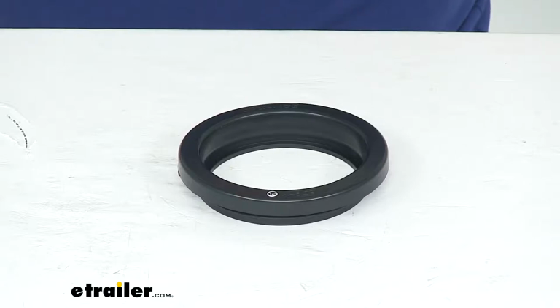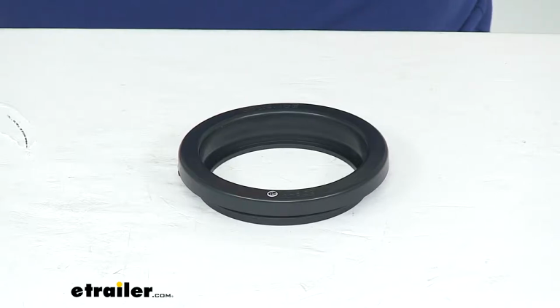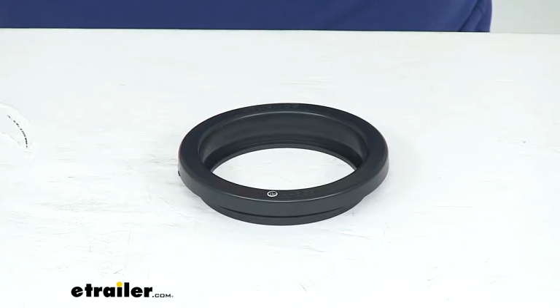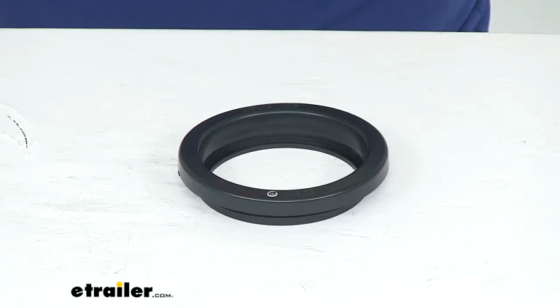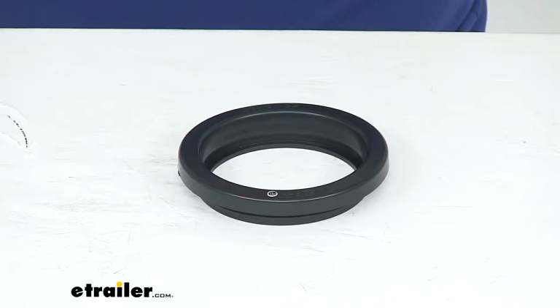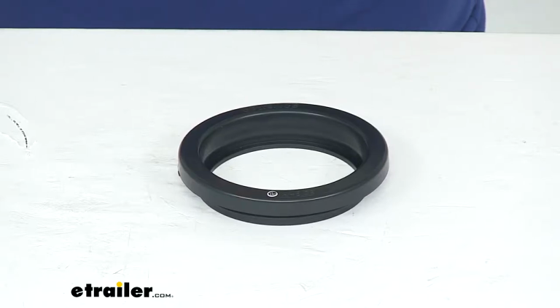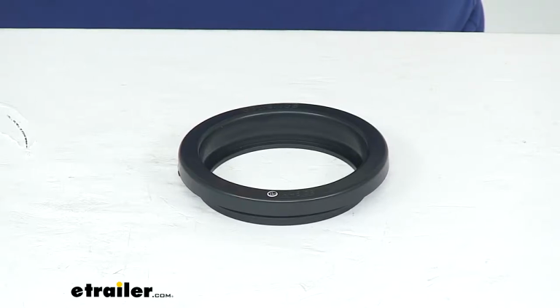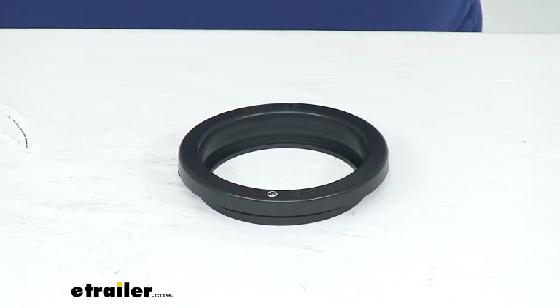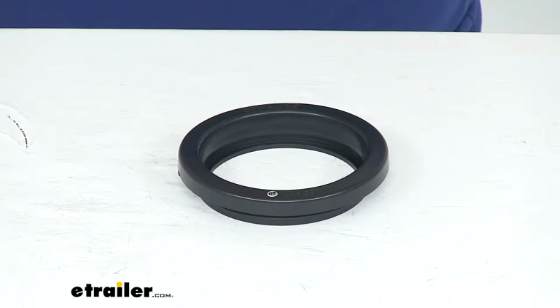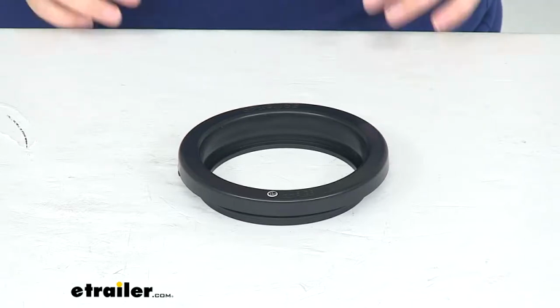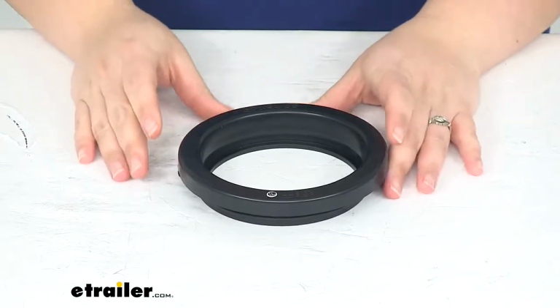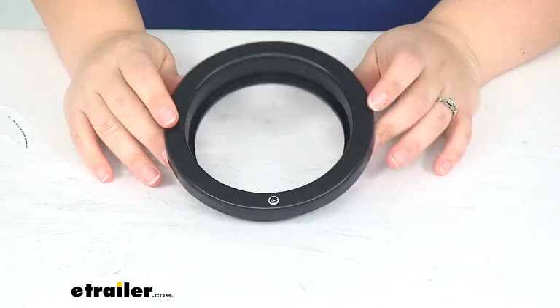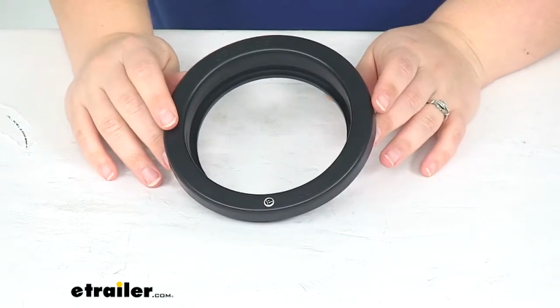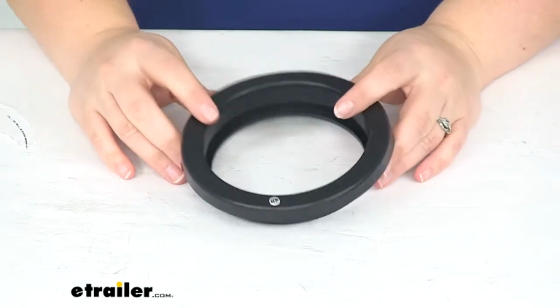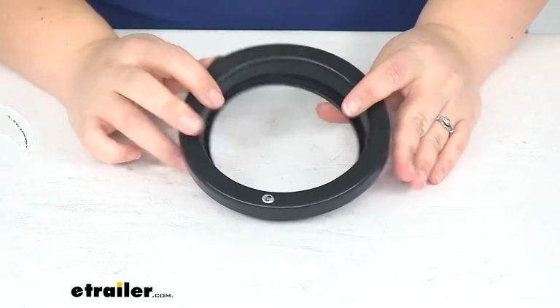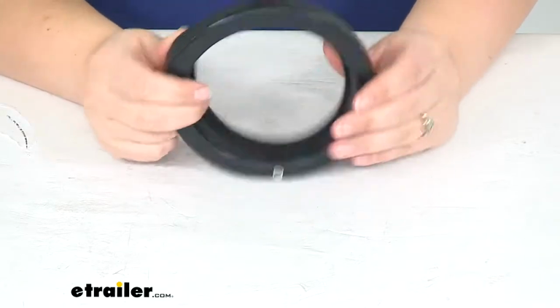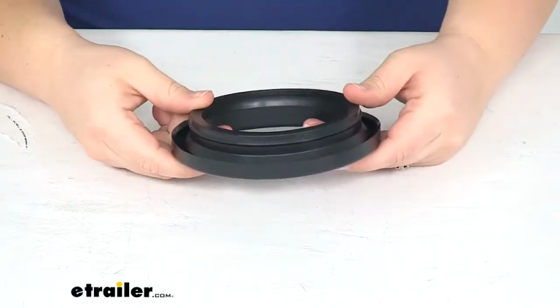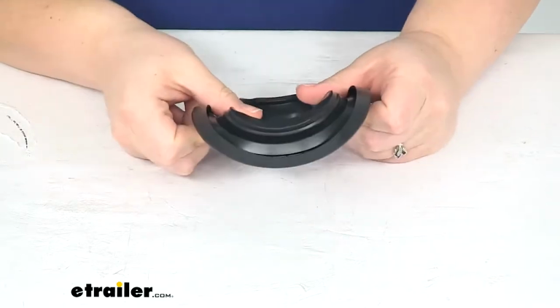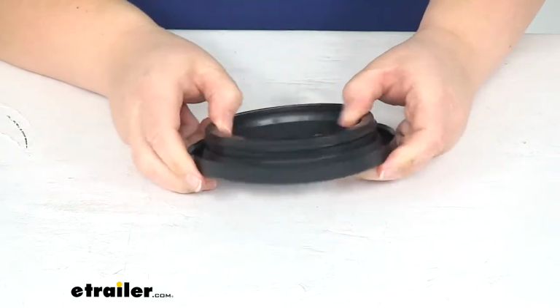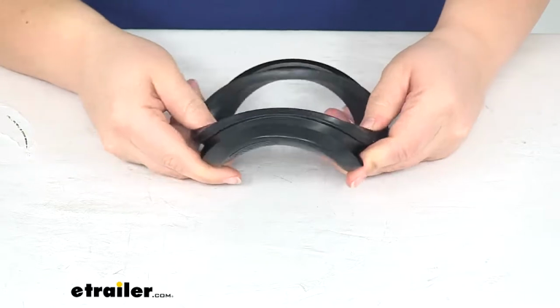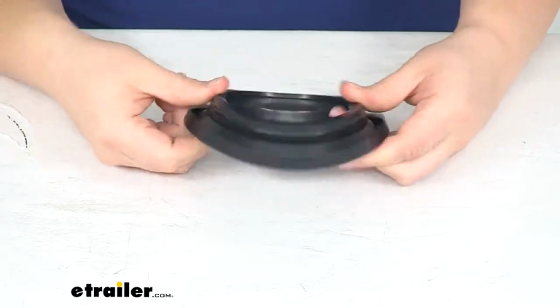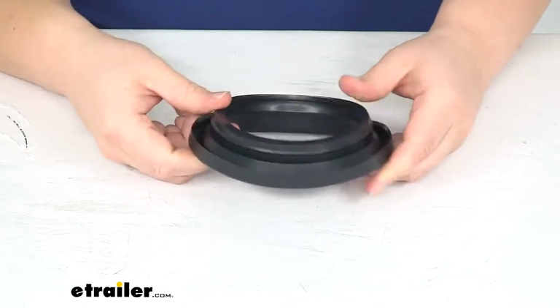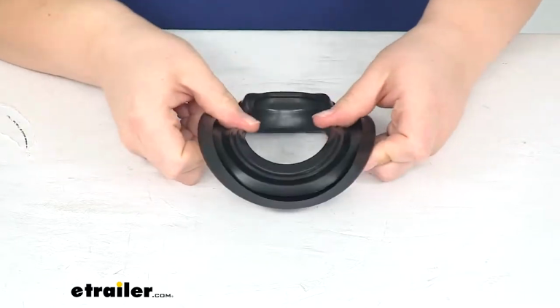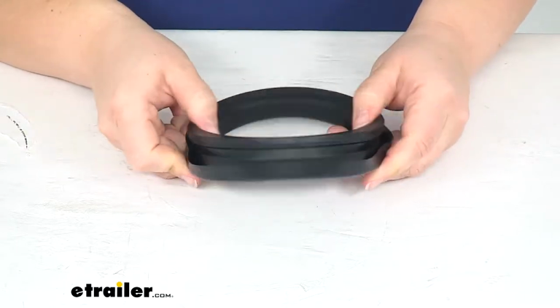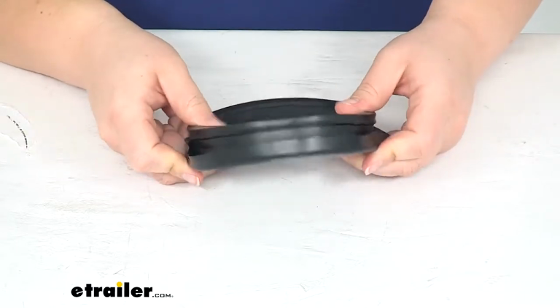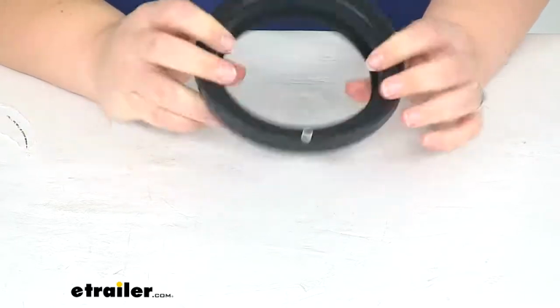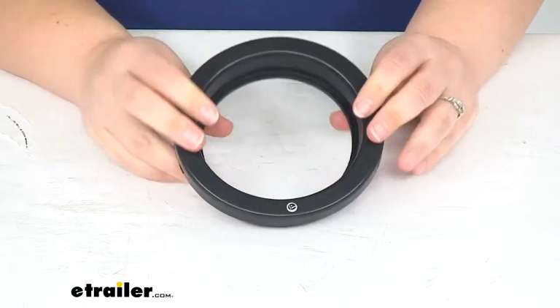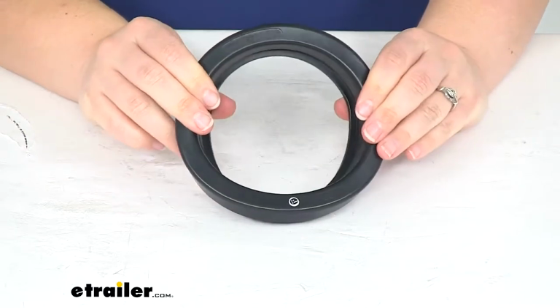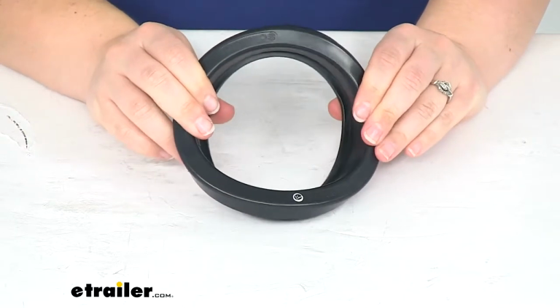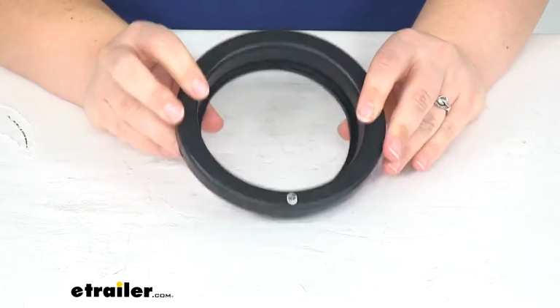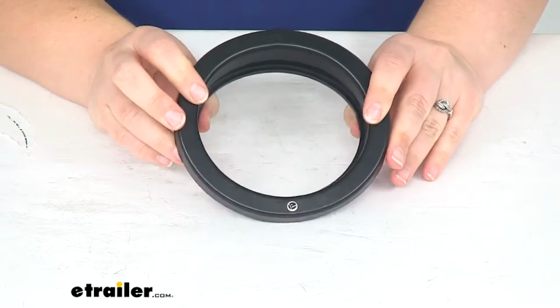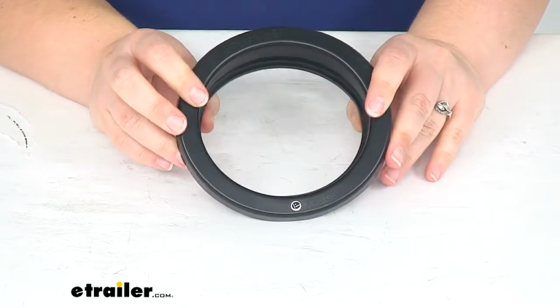Hey everyone, I'm Ellen here at eTrailer.com, and today we're taking a look at the rubber grommet for four-inch round trailer lights. This is made of a durable PVC material, so it's going to be flexible, yet strong enough to provide some road shock protection for your lights.